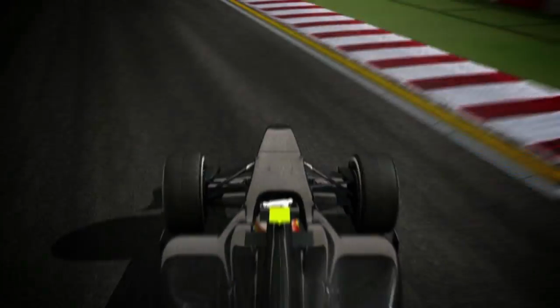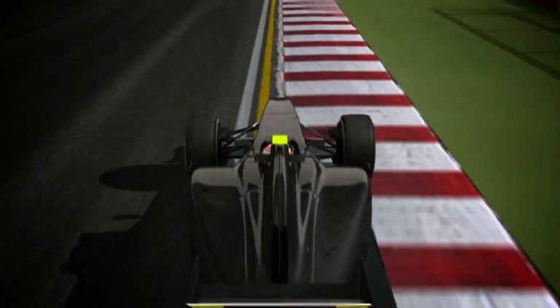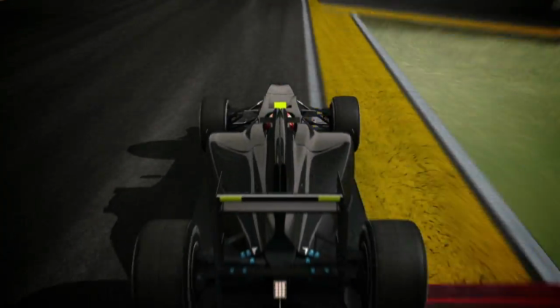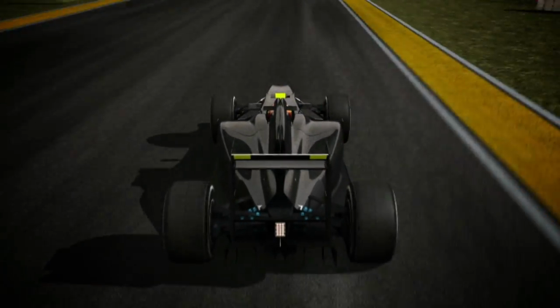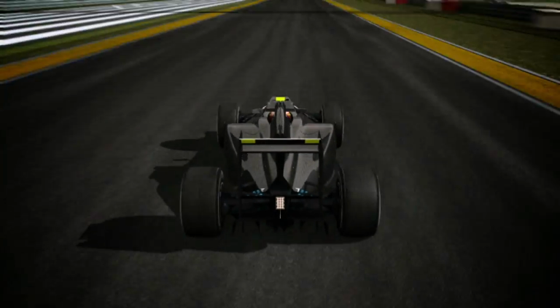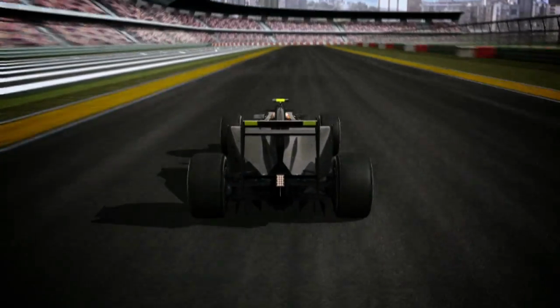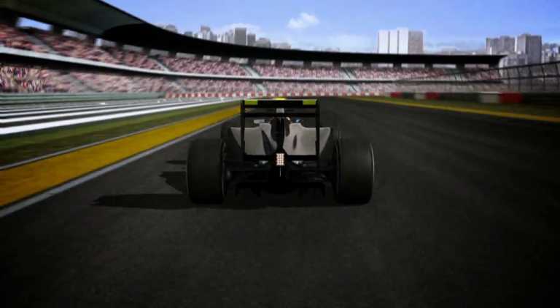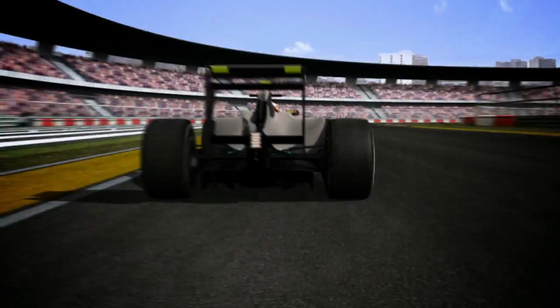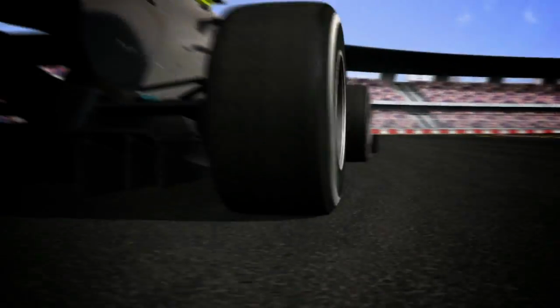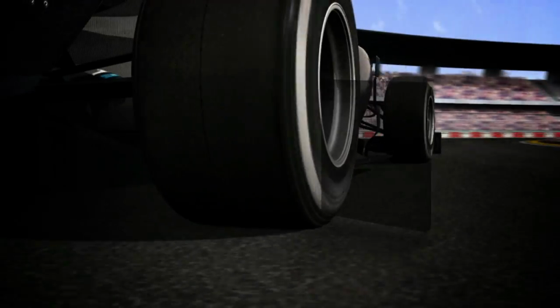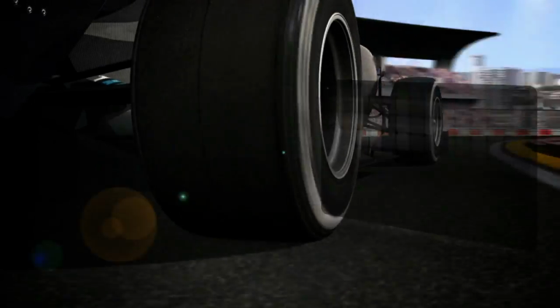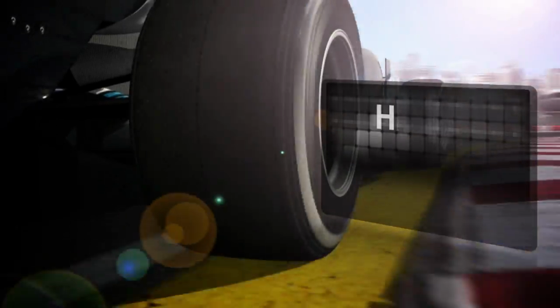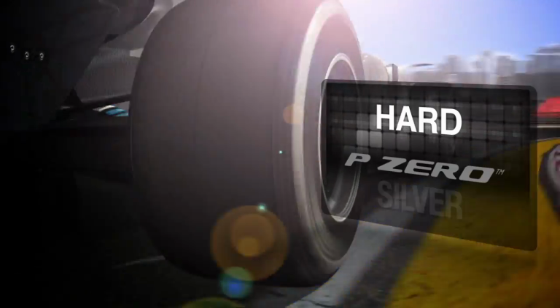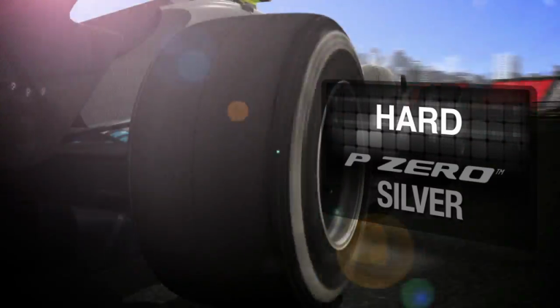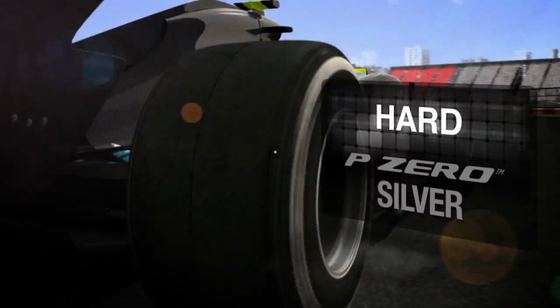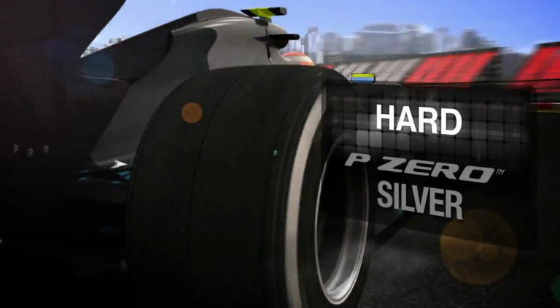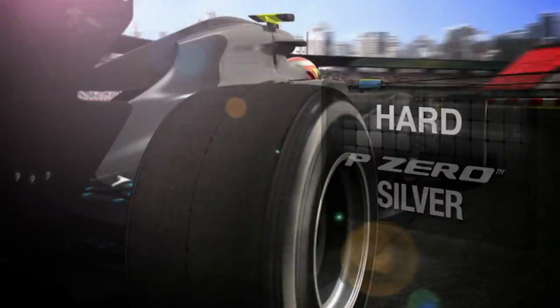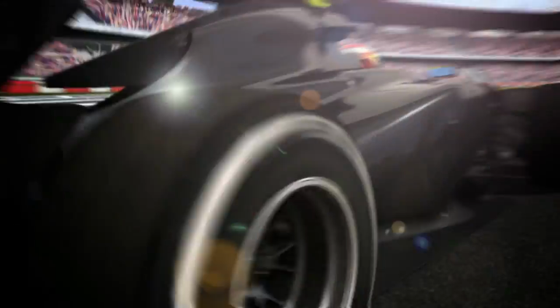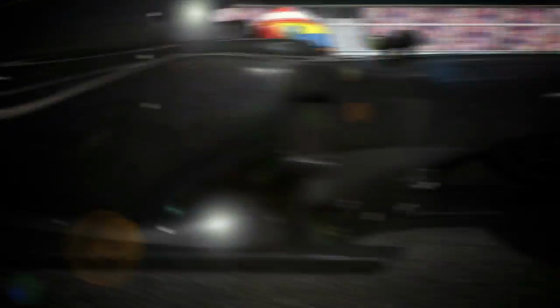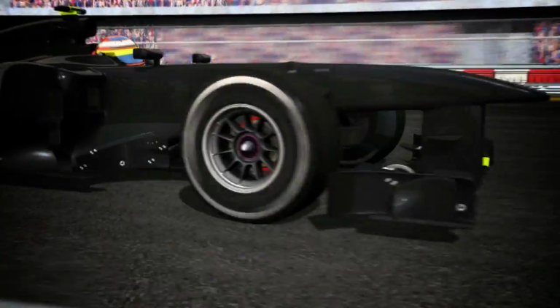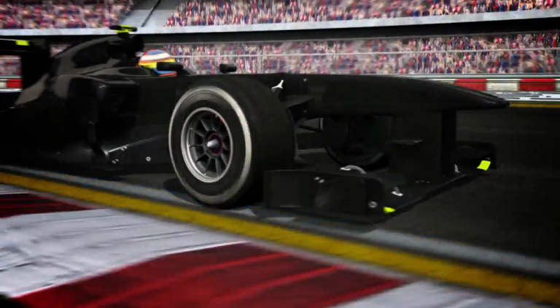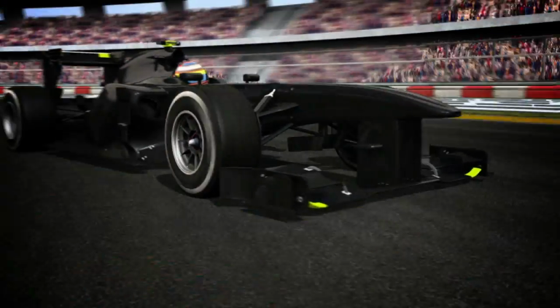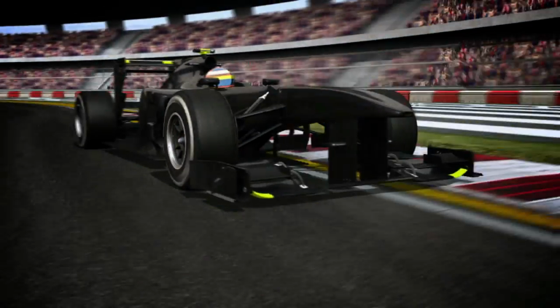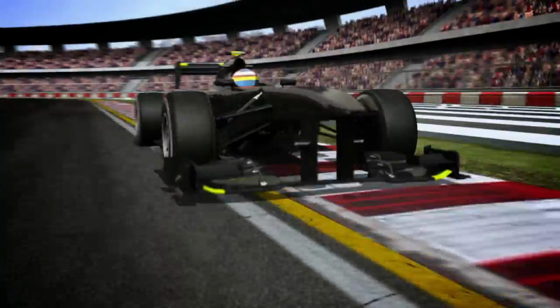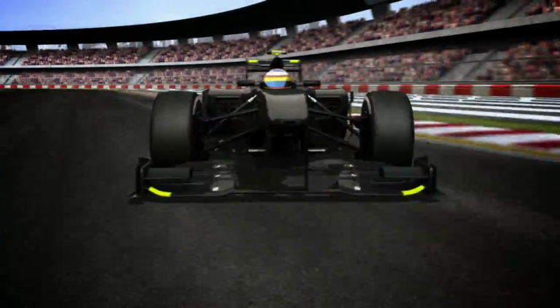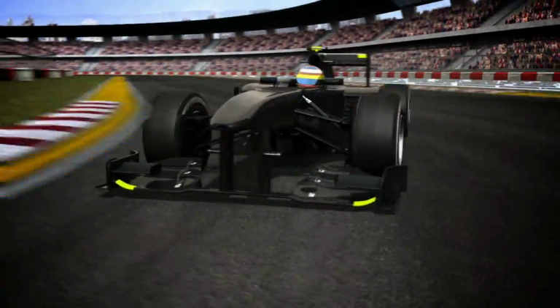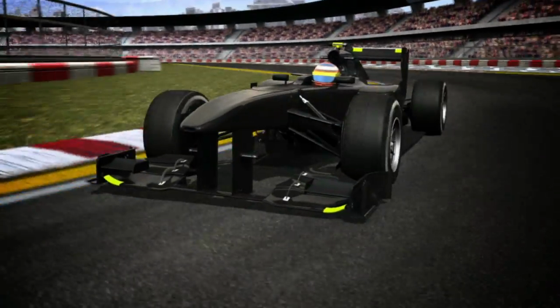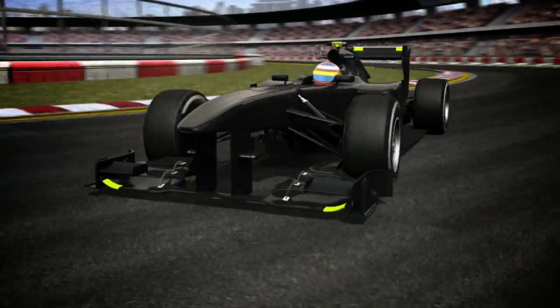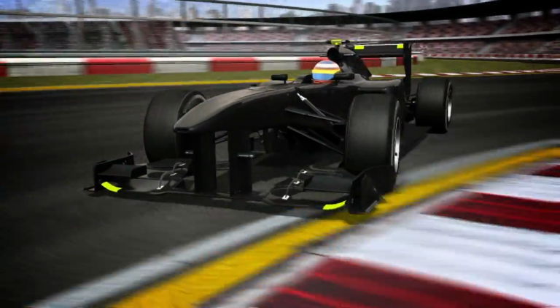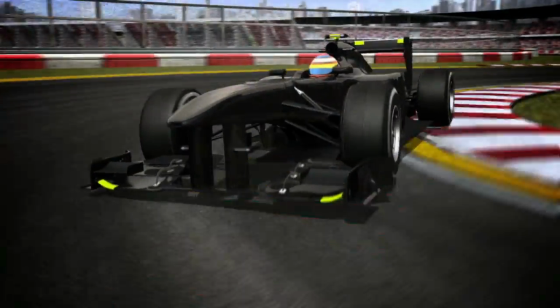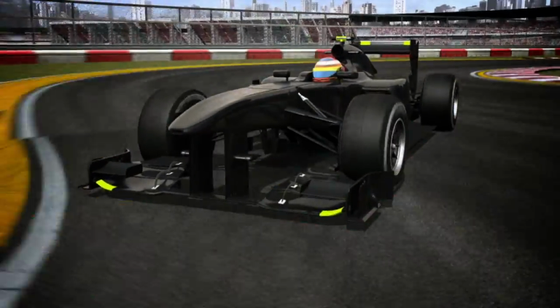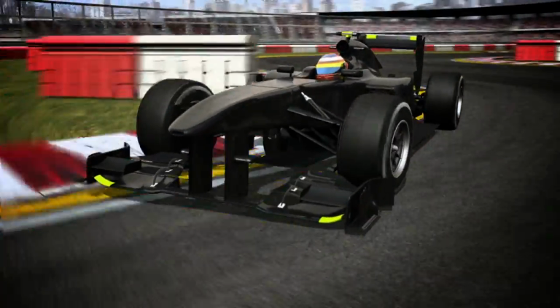The new hard tyre is notably closer to the other three compounds, which improves grip and driving precision, especially in sequences of slow corners, where decreased aerodynamic grip means that the tyres have the main job of keeping the car on the track.